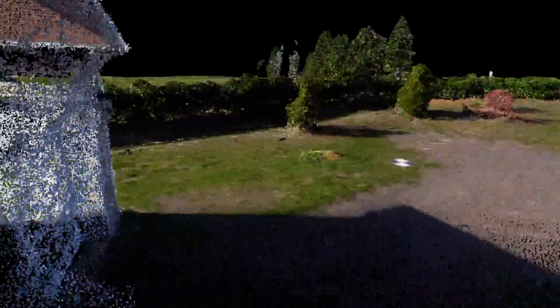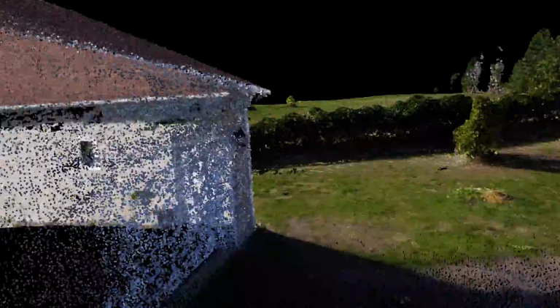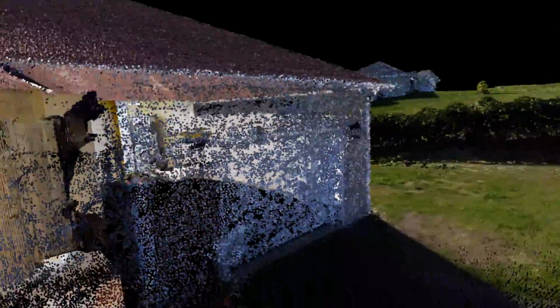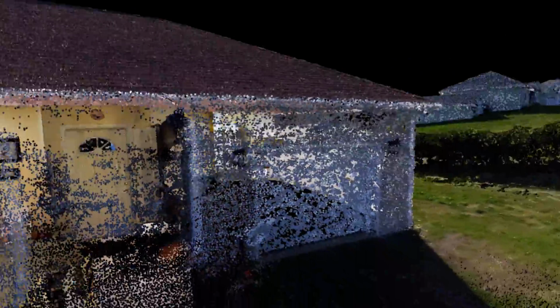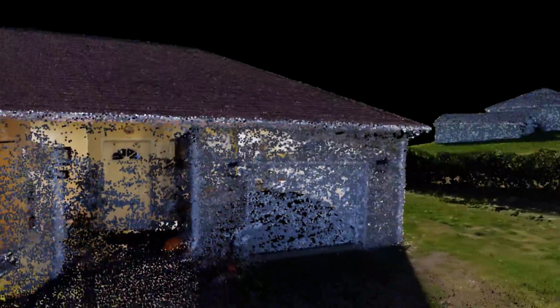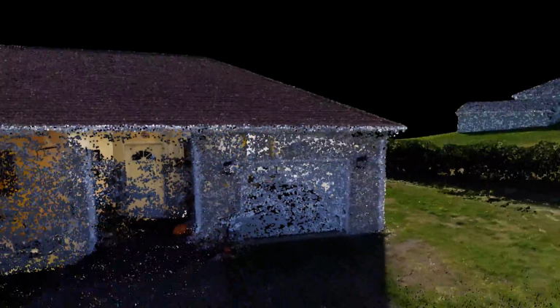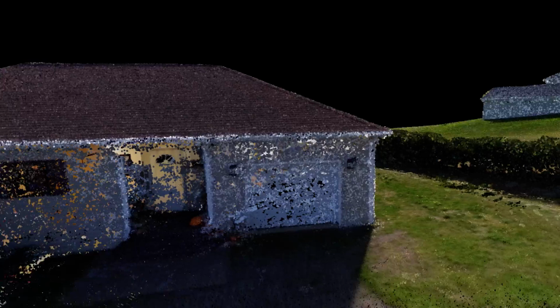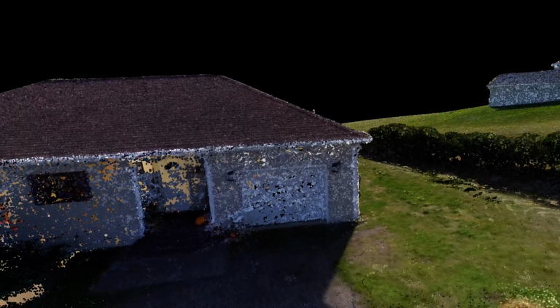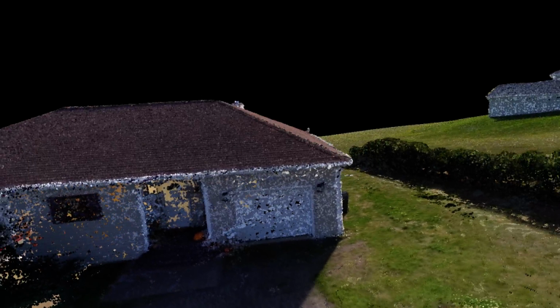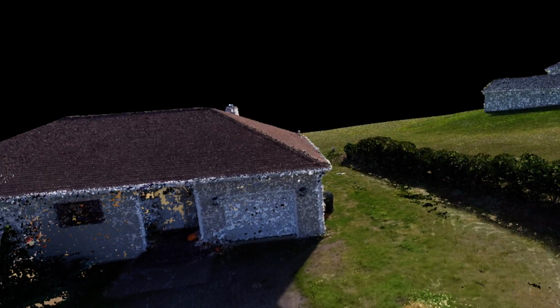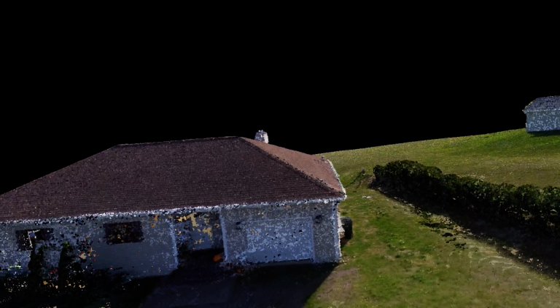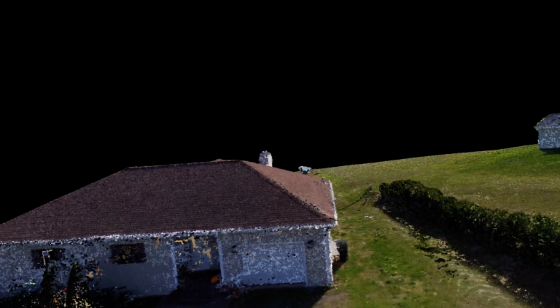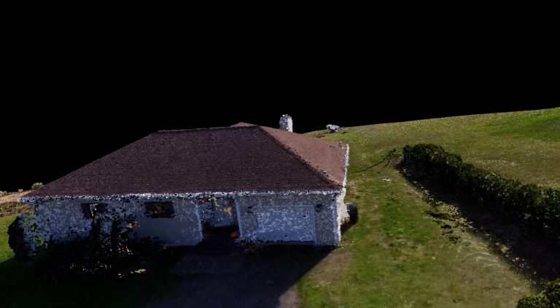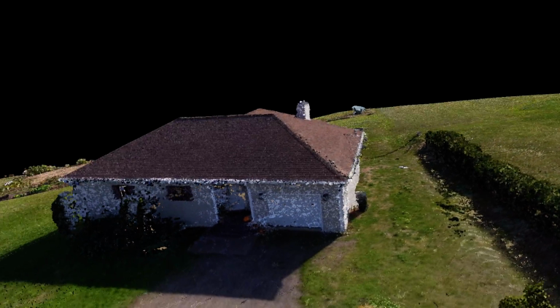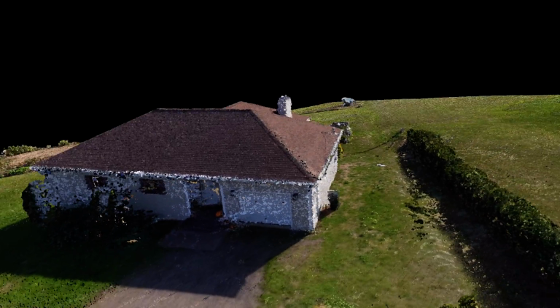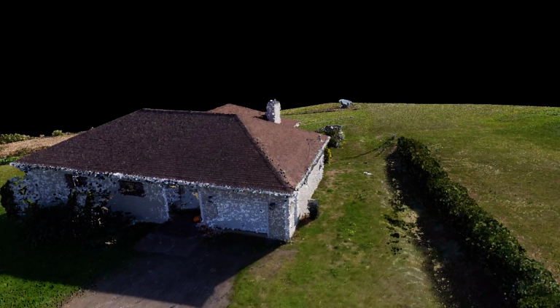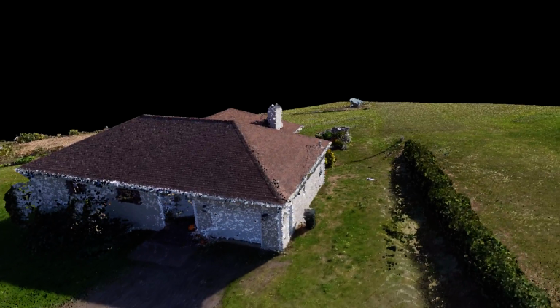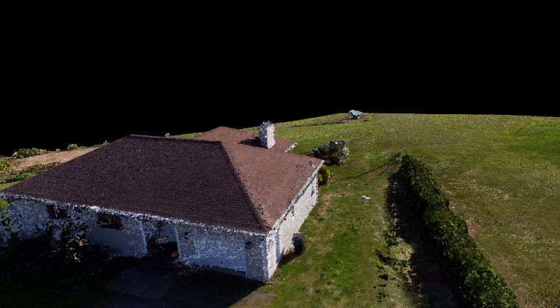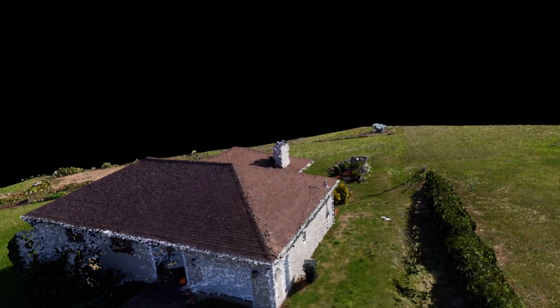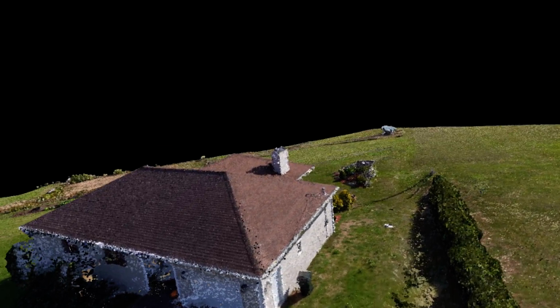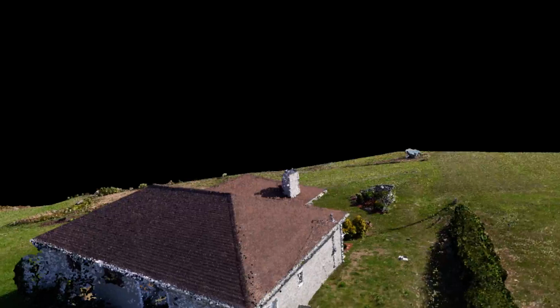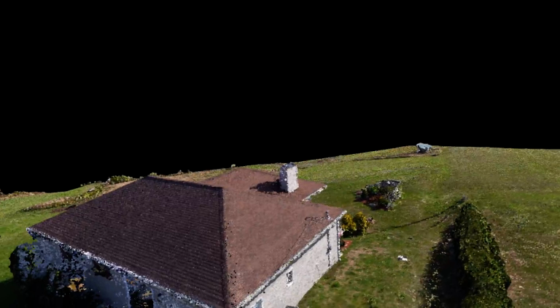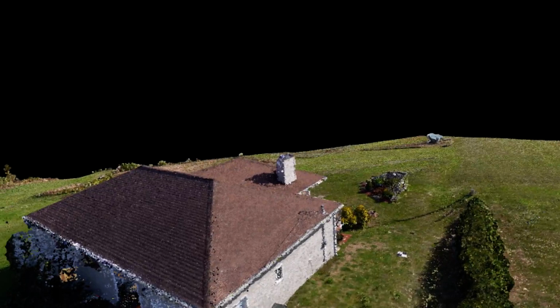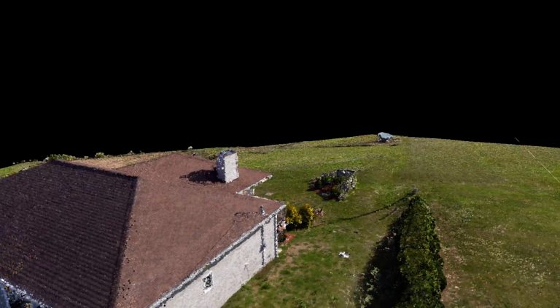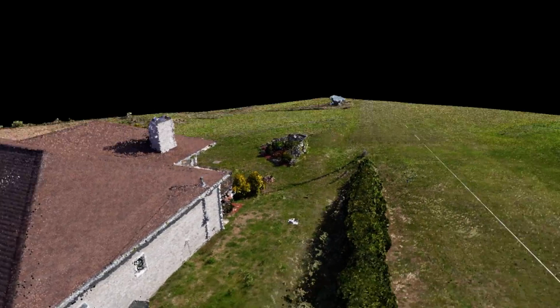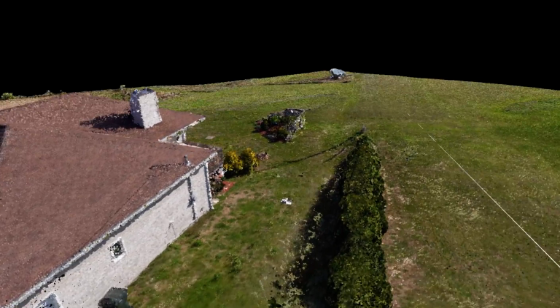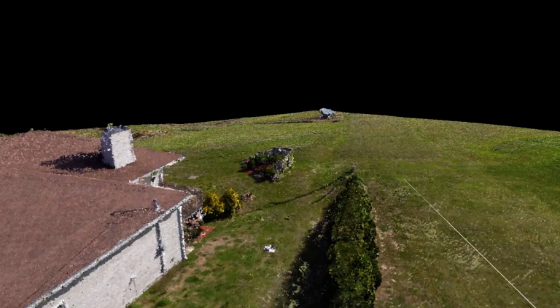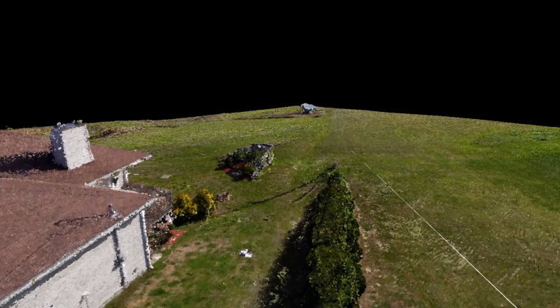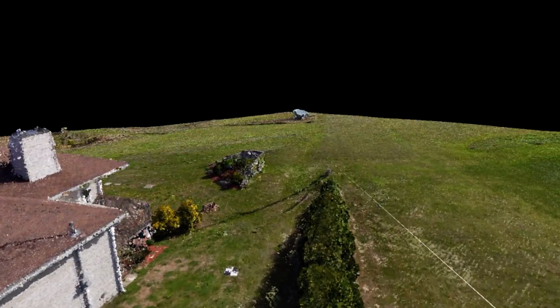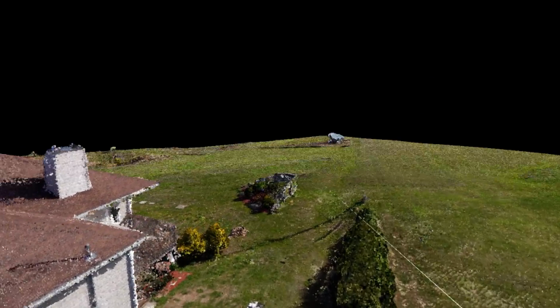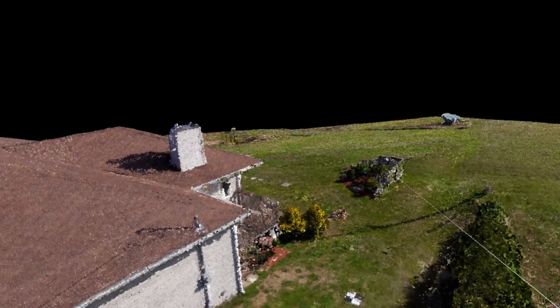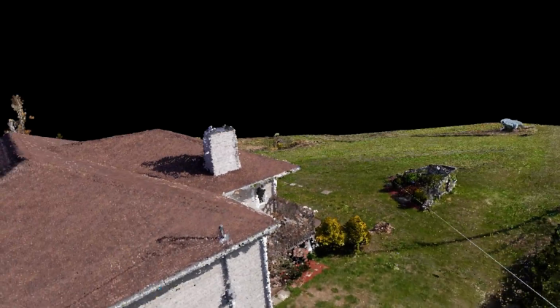That is a virtual tour of this home — both the facade captured from a drone, and using a different technology, the Matterport structure from light, captured inside.